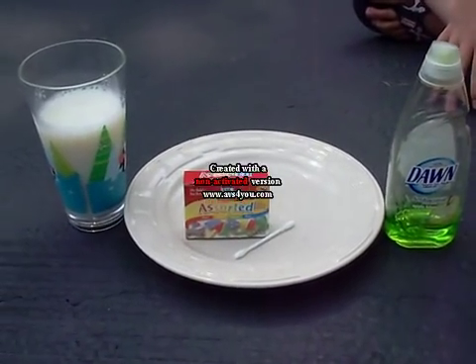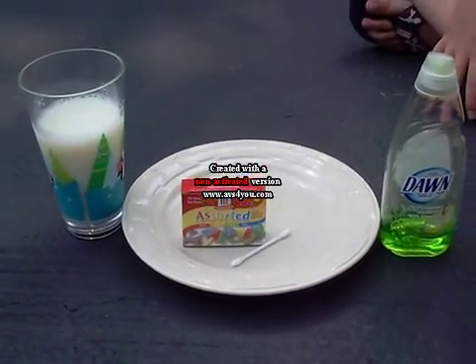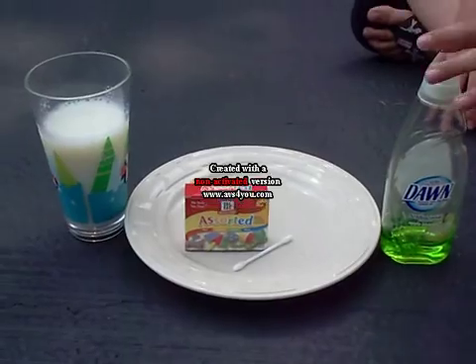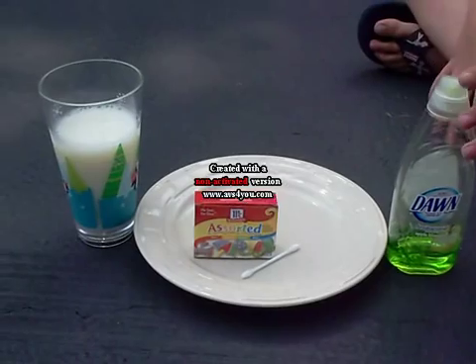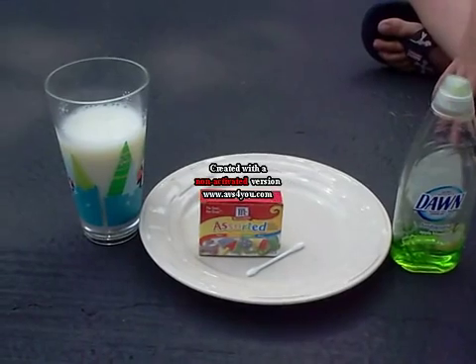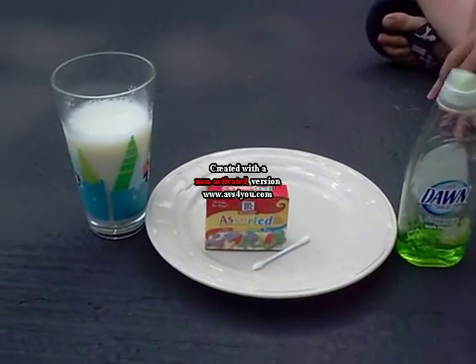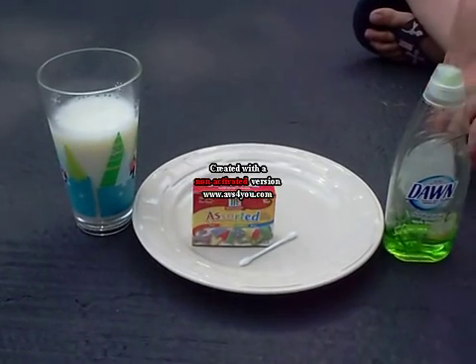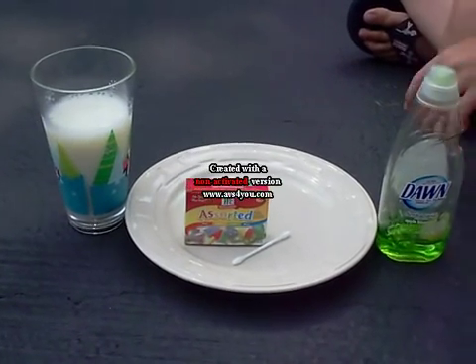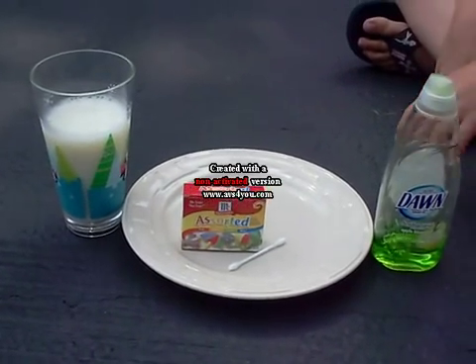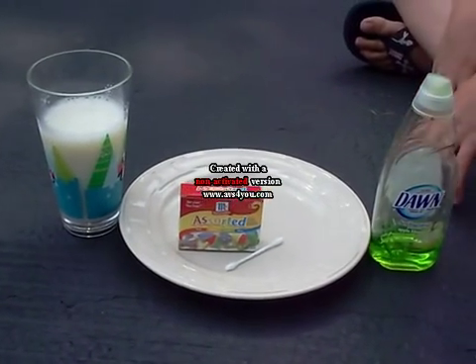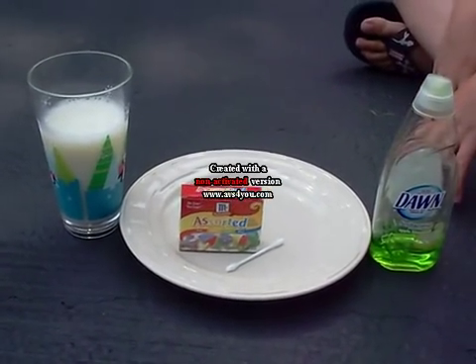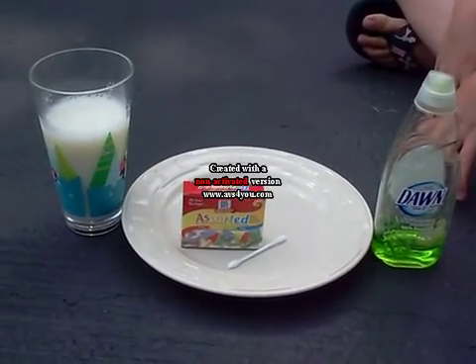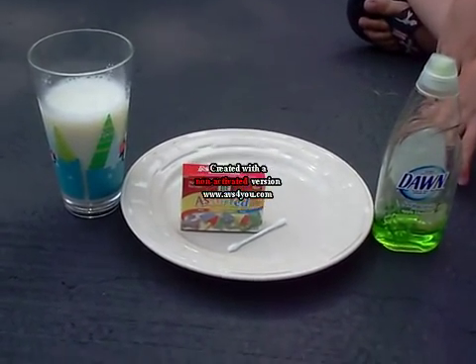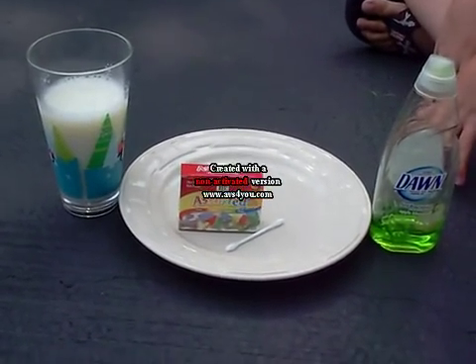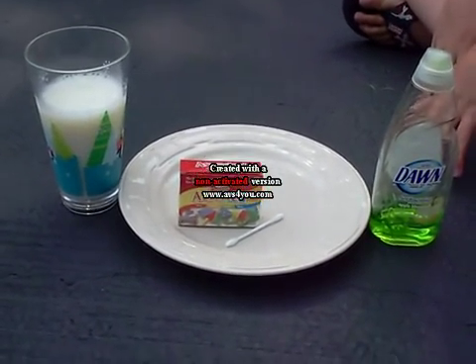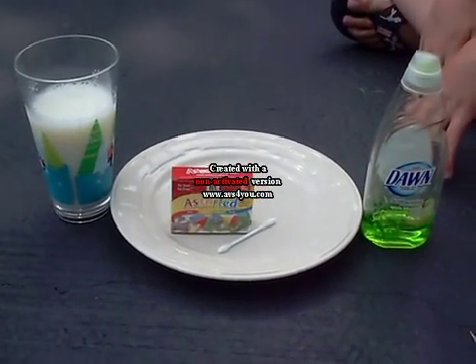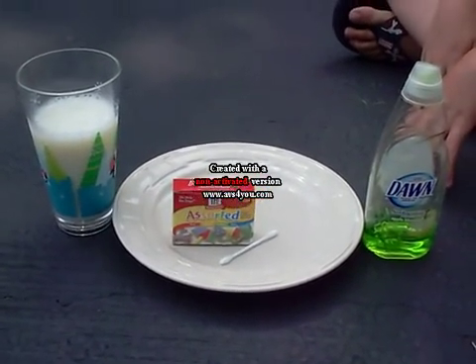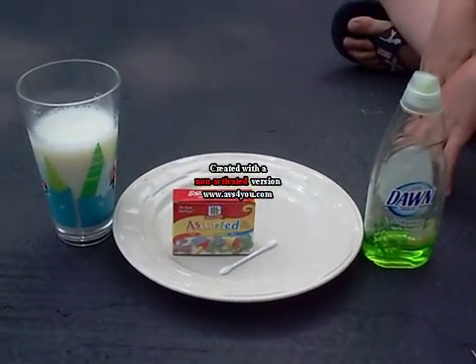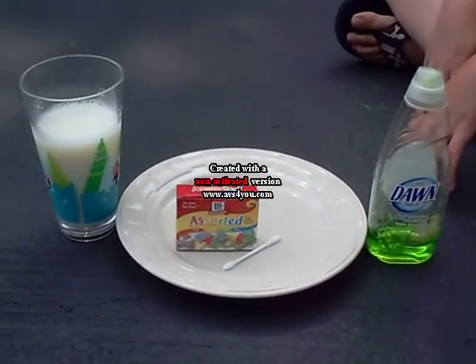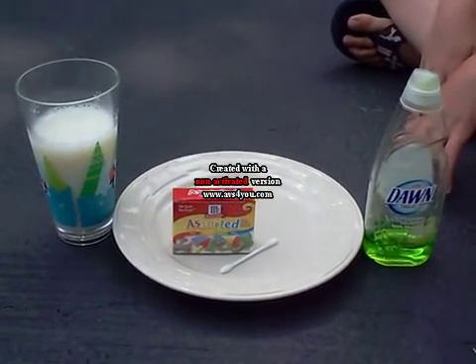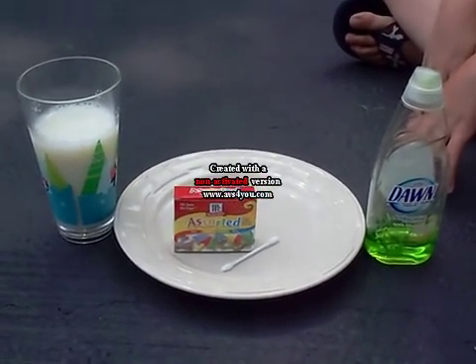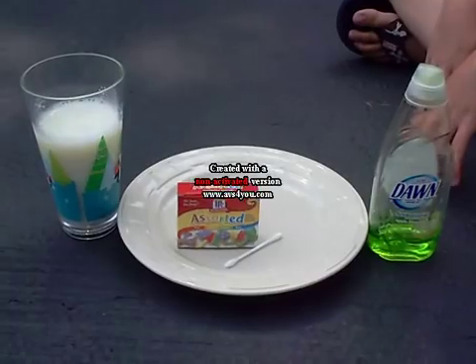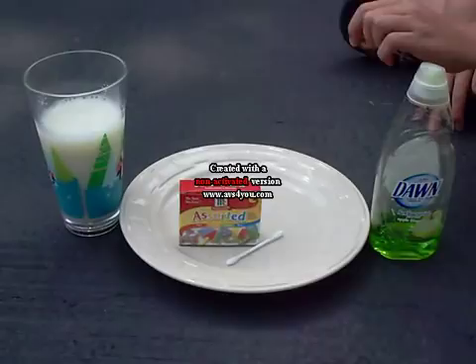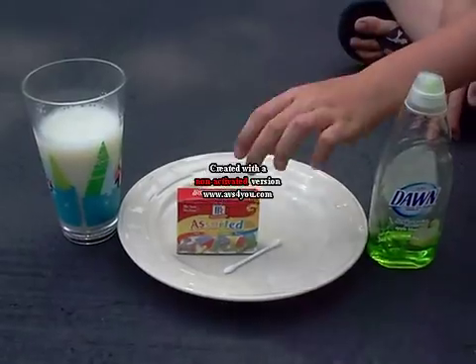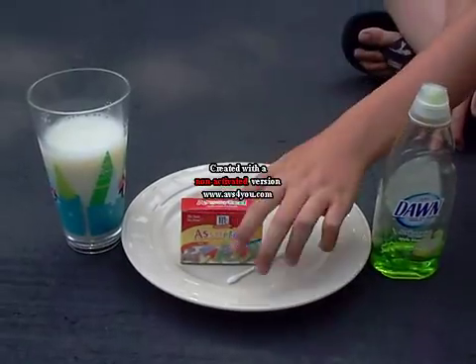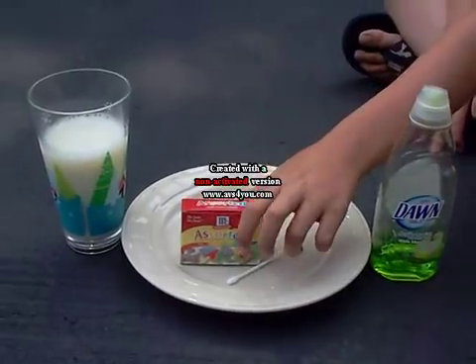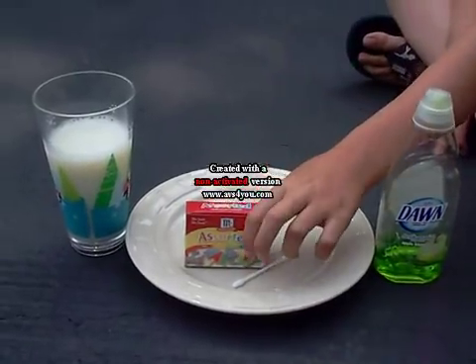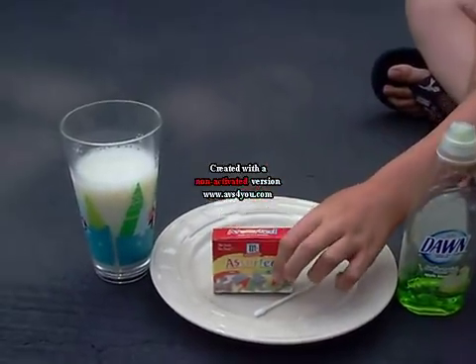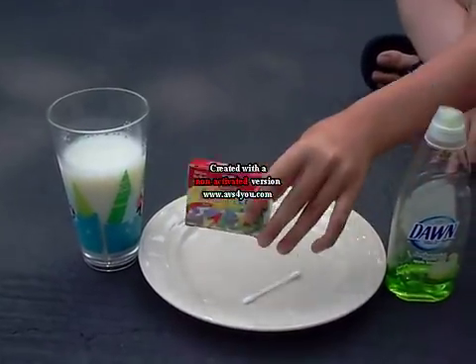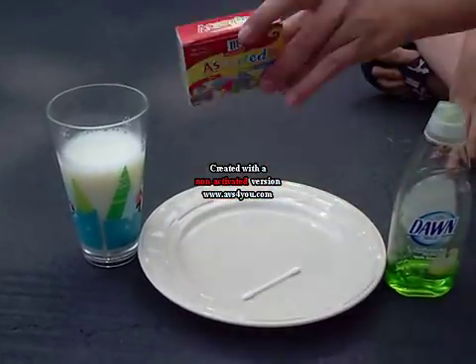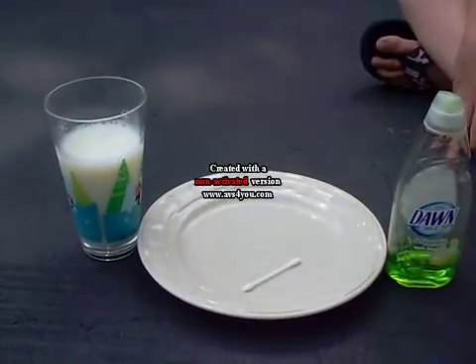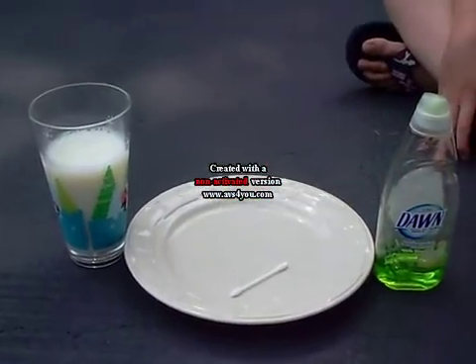Explosion of Colors with Milk. It's fascinating. The things you need for this experiment is...